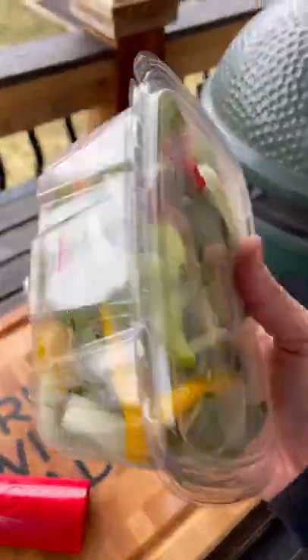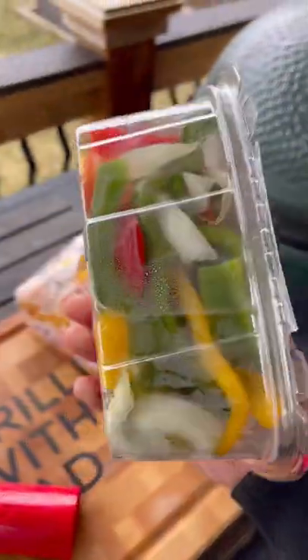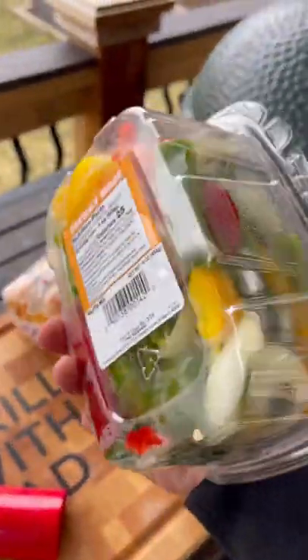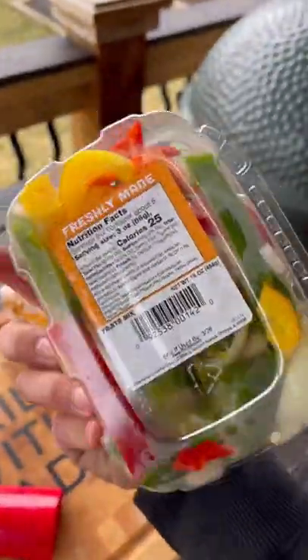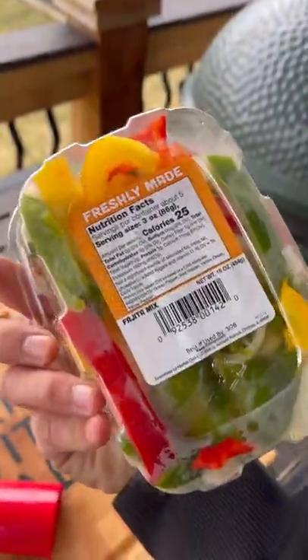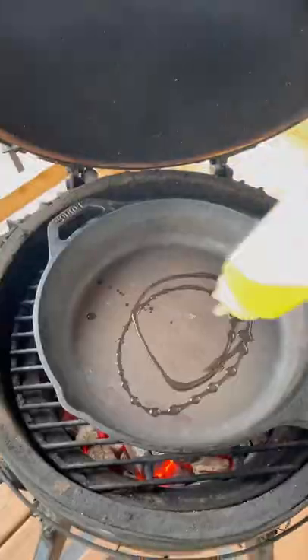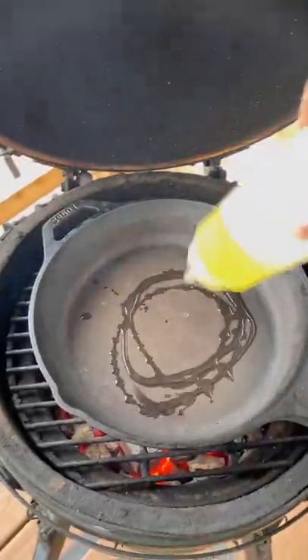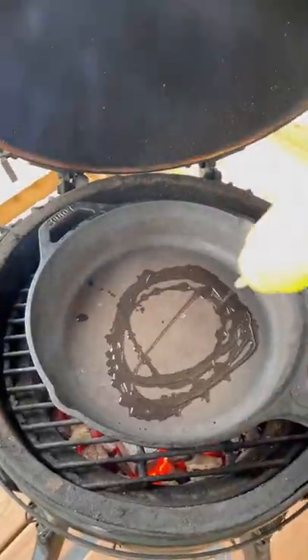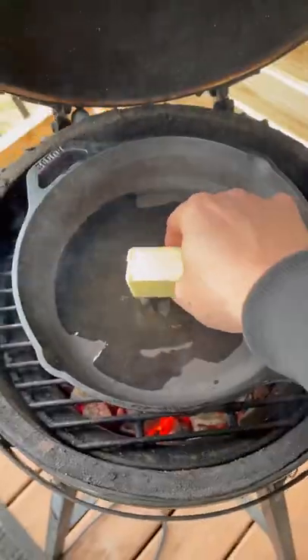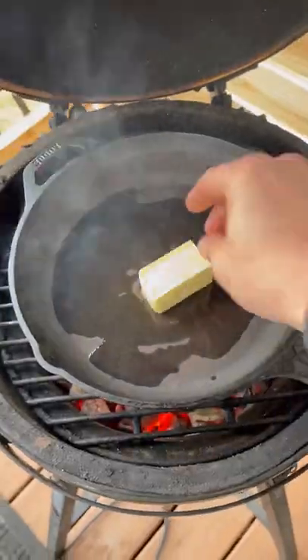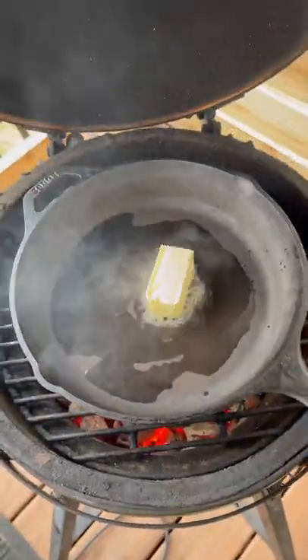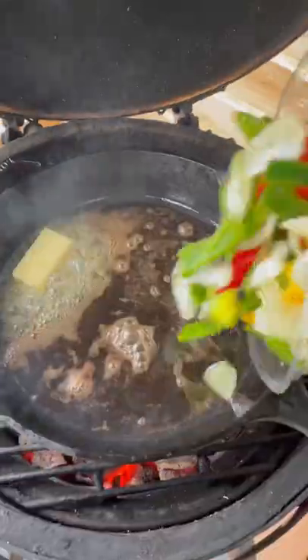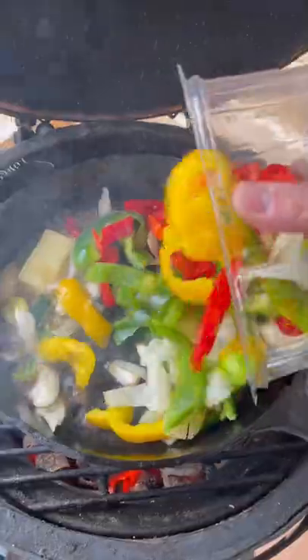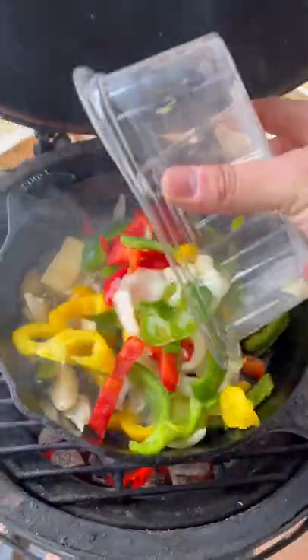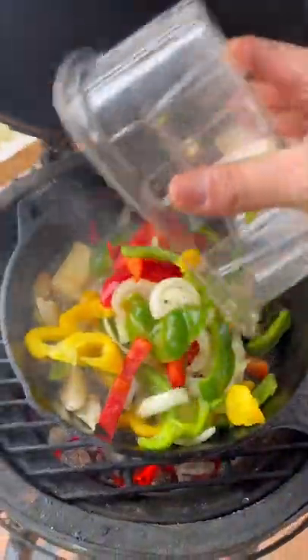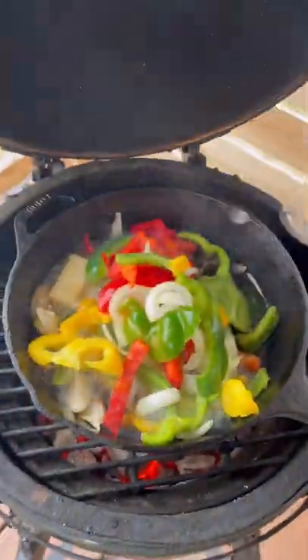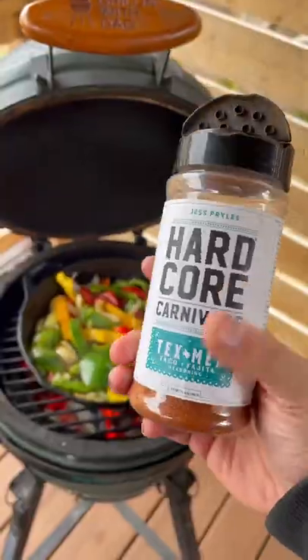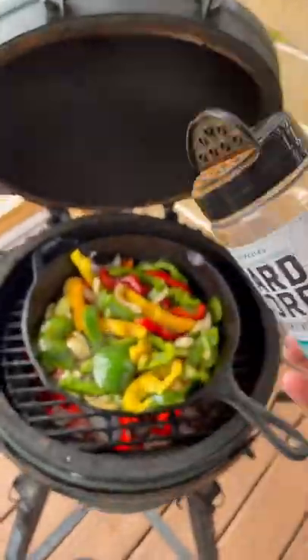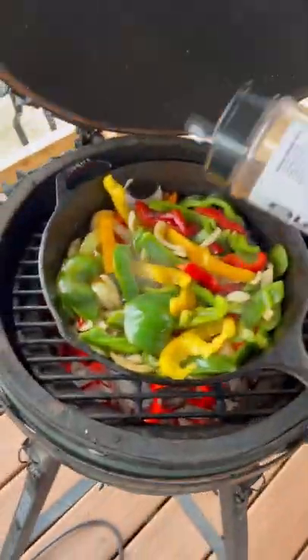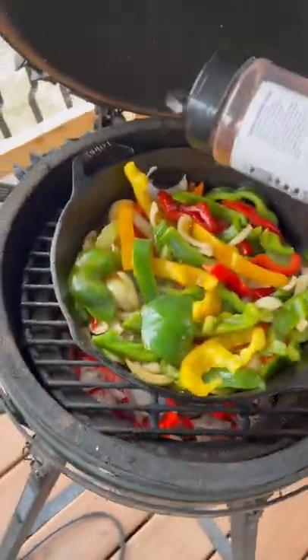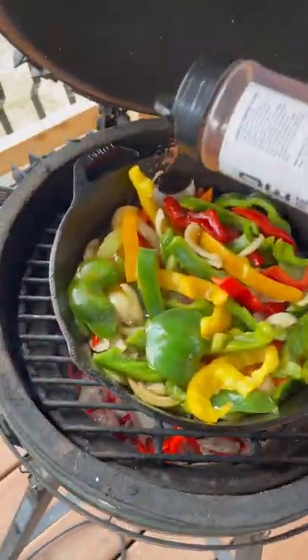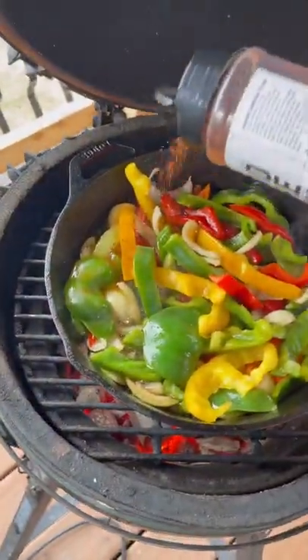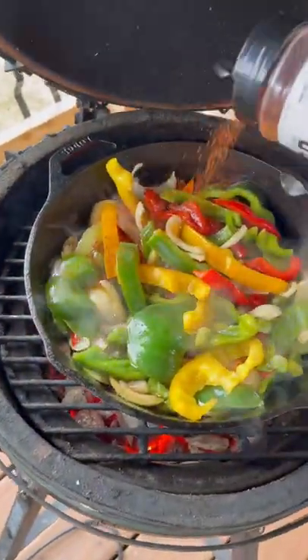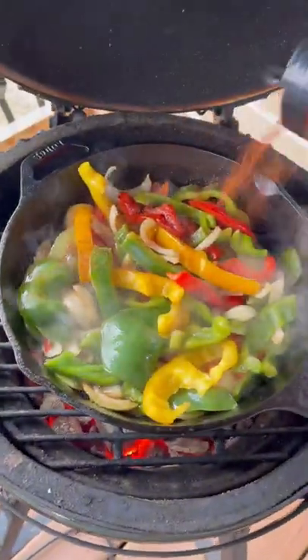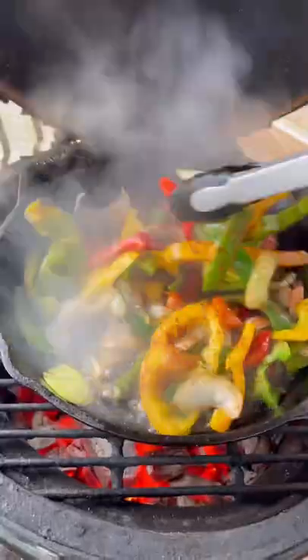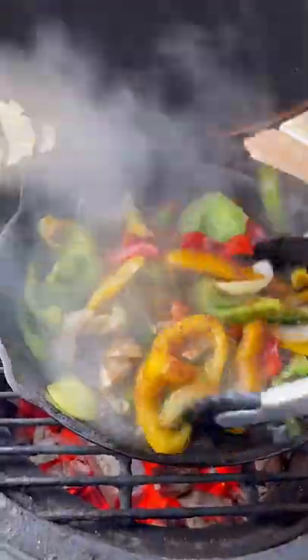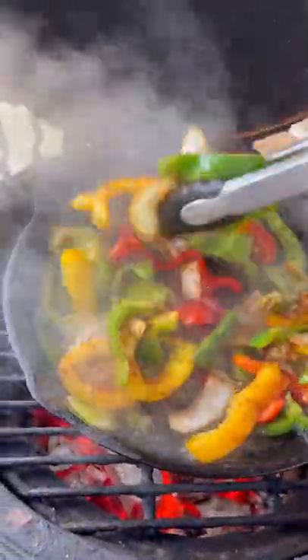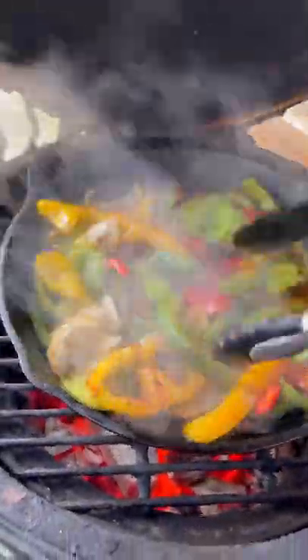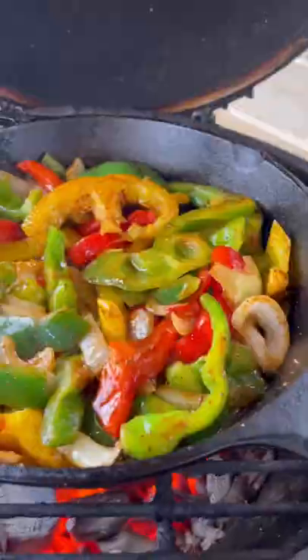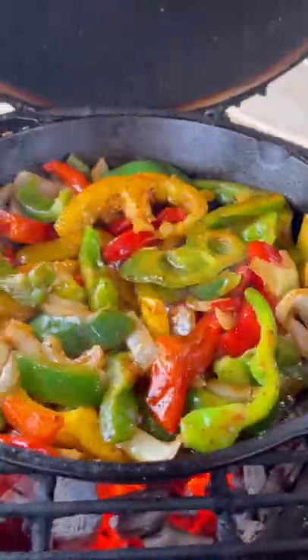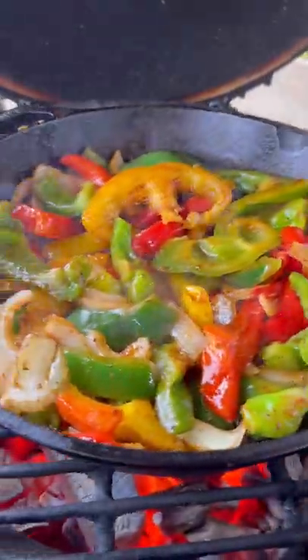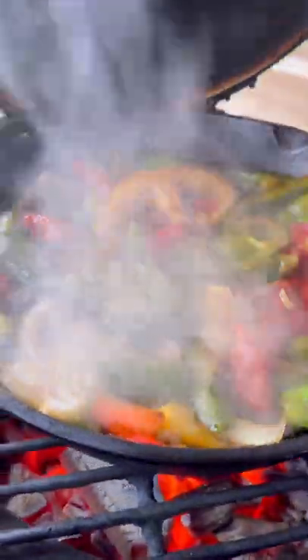These are peppers and onions. They go into a cast iron skillet with some oil and butter. After a couple minutes I'm gonna add some Hardcore Carnivore Tex-Mex seasoning. Get these nicely cooked up — they smell absolutely amazing with that seasoning.